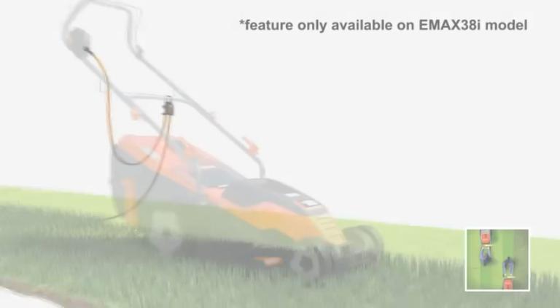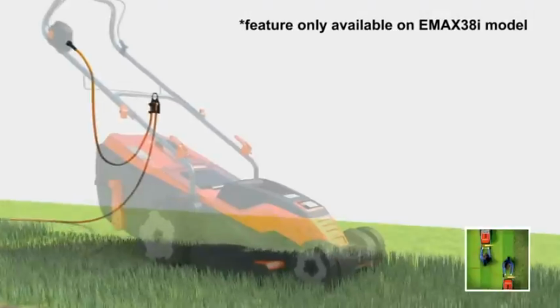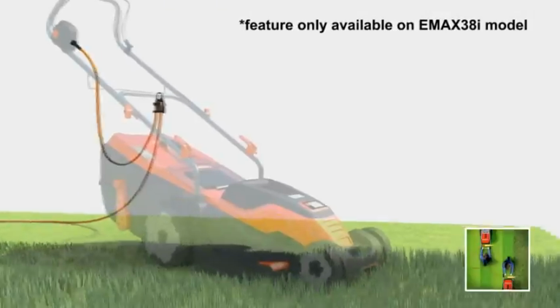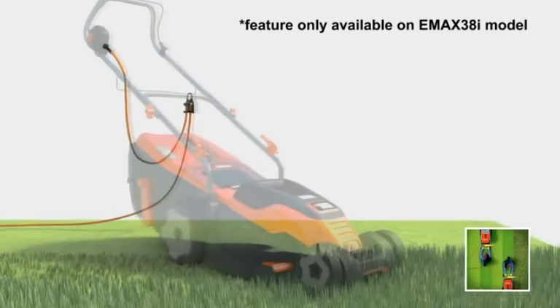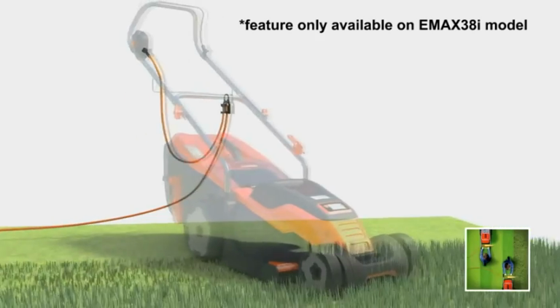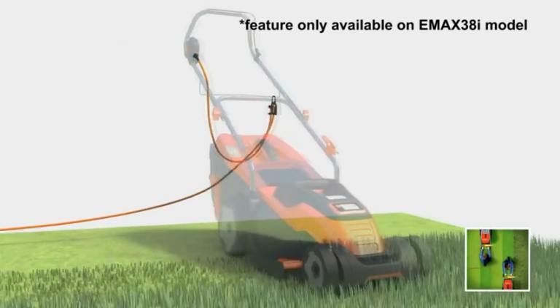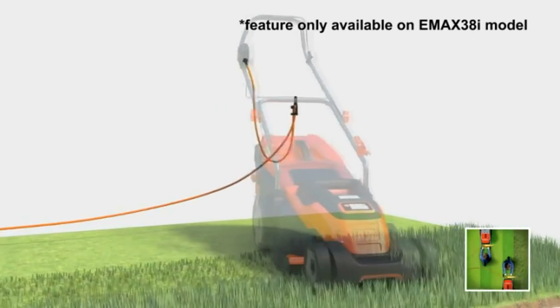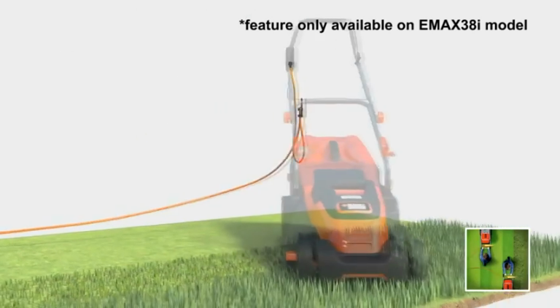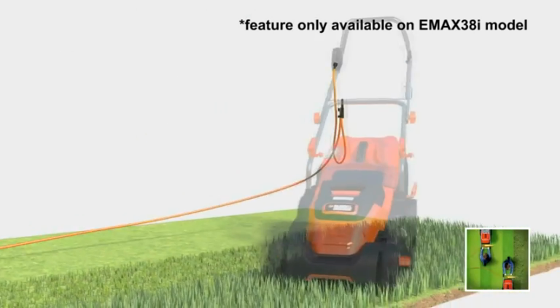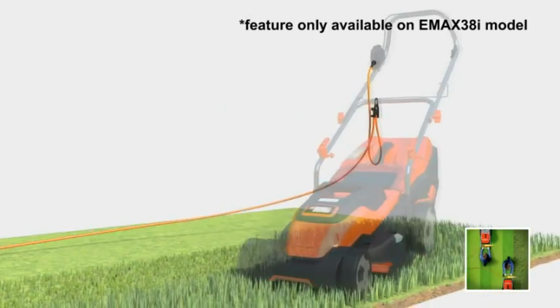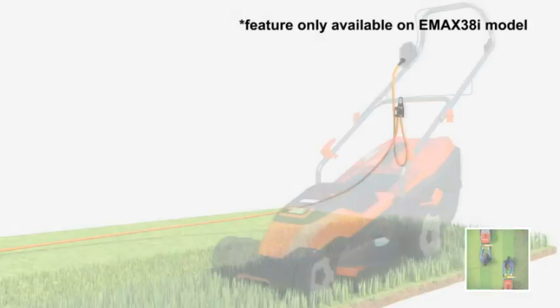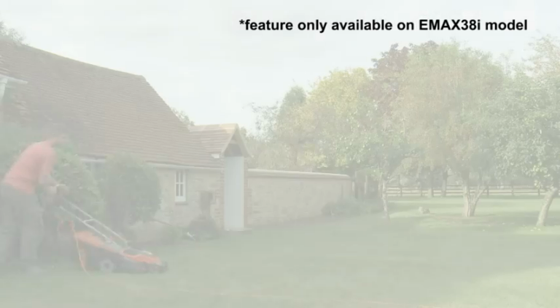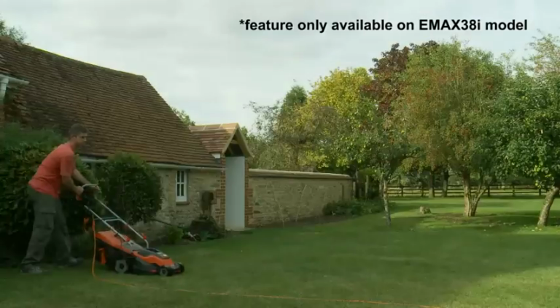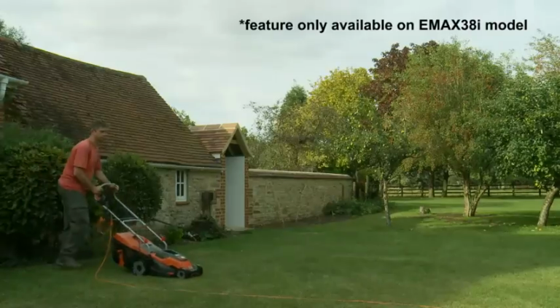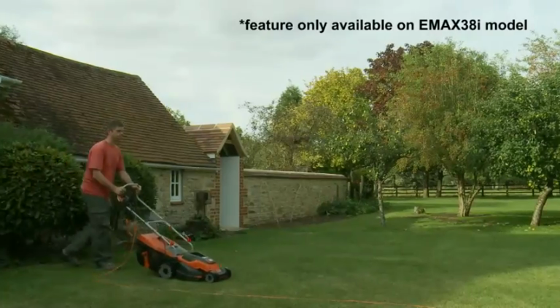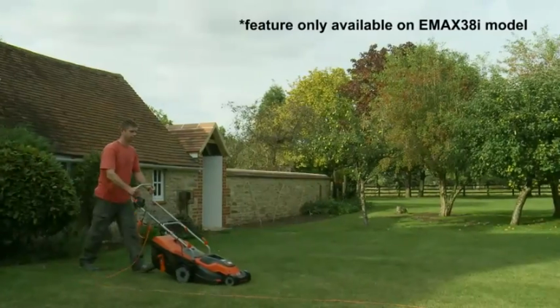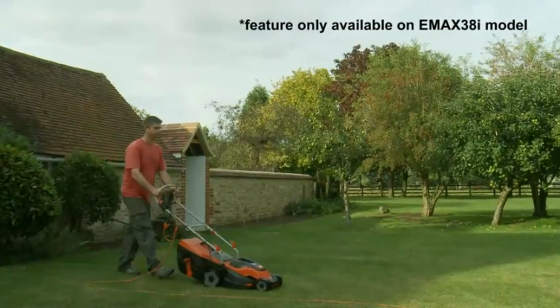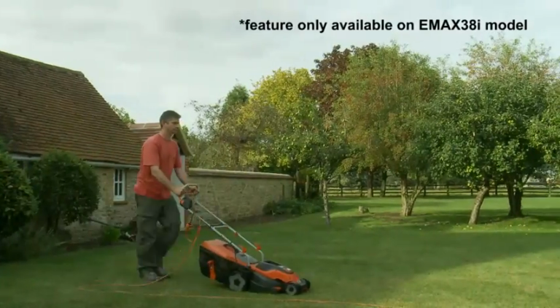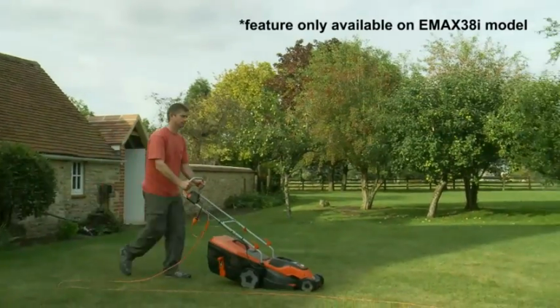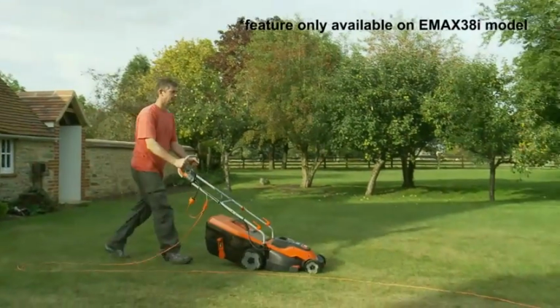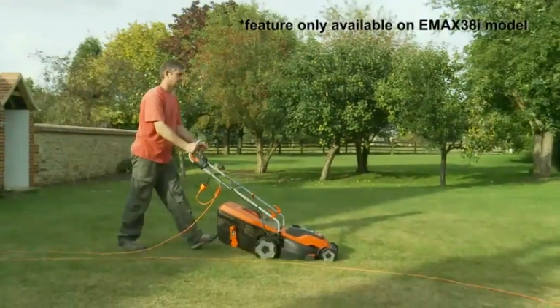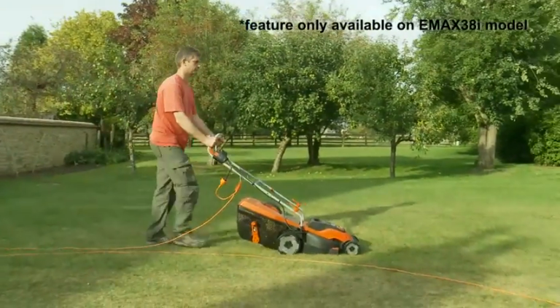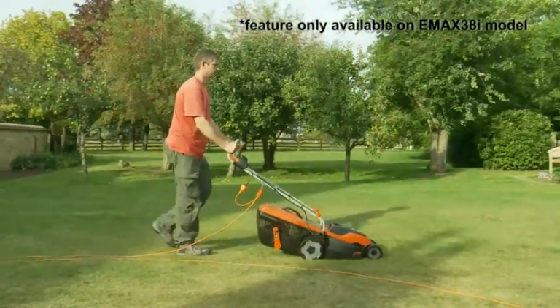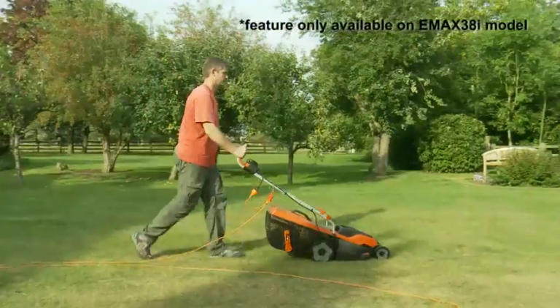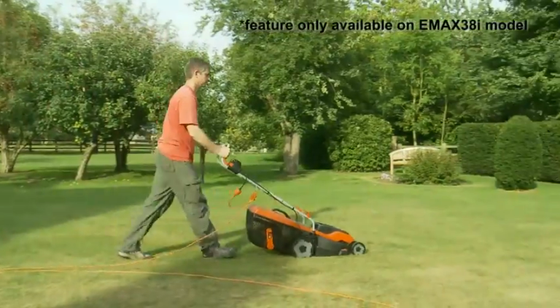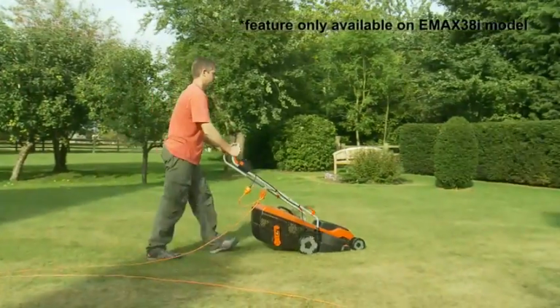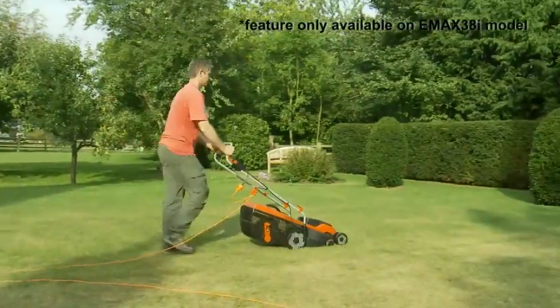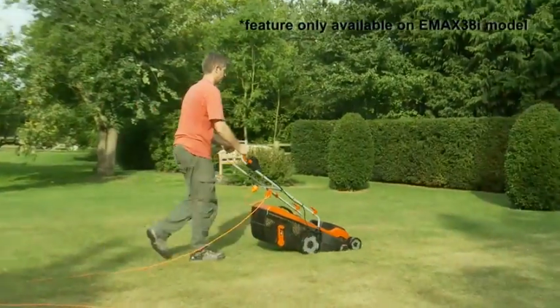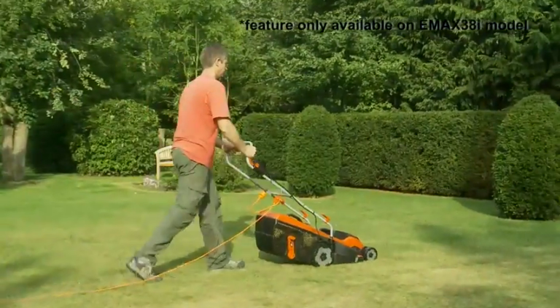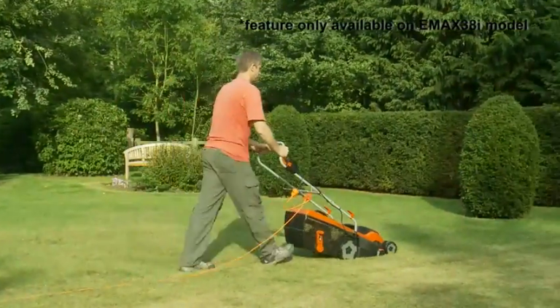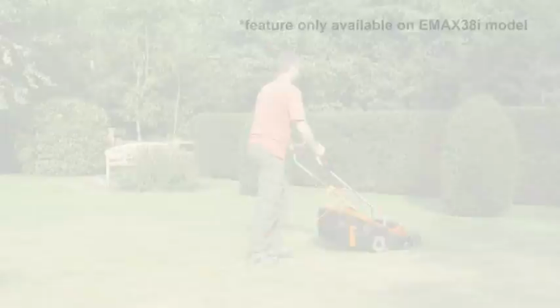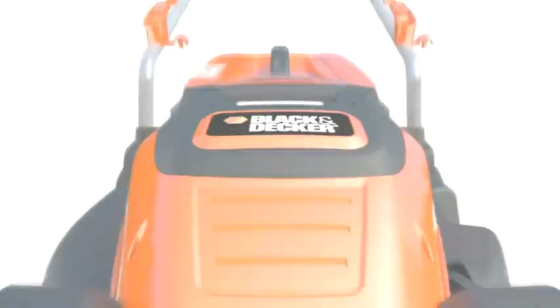In addition, the E-Max 38i also benefits from Intelli cable management, which keeps the cable away from your path when mowing the lawn, ensuring no tangled or snagged cables. Let the mower take care of the cable, so you don't have to.